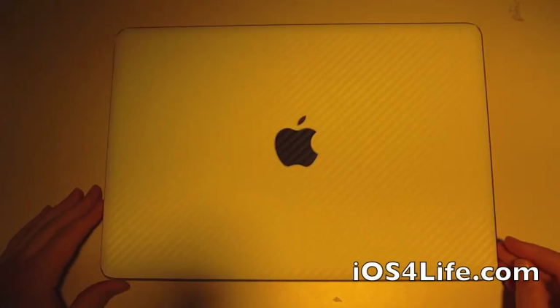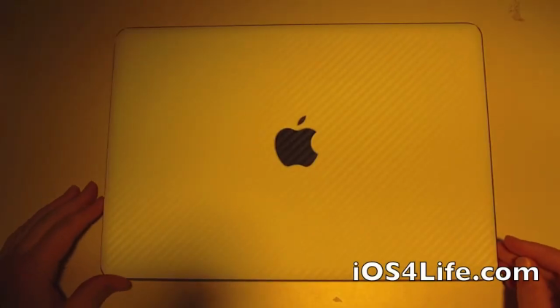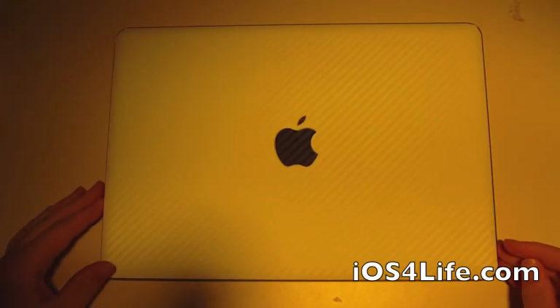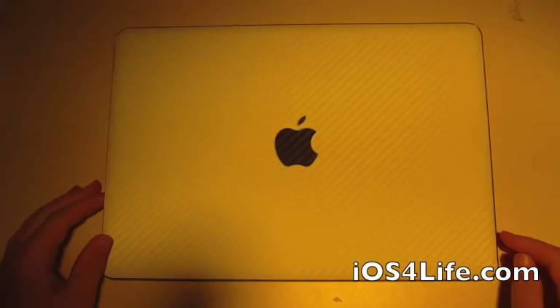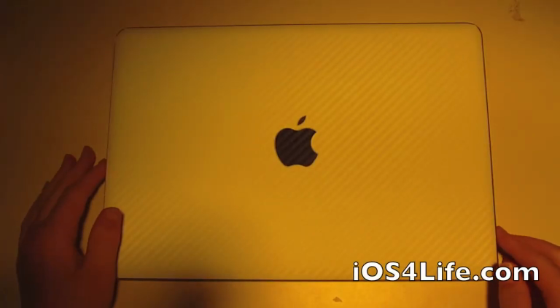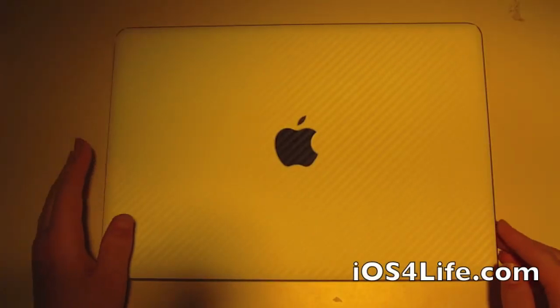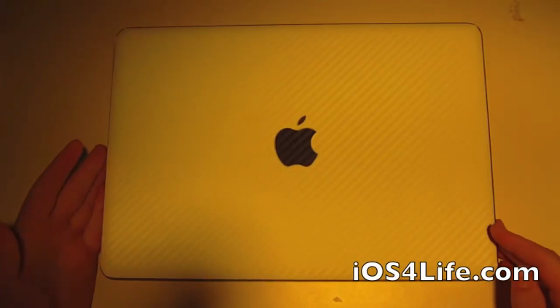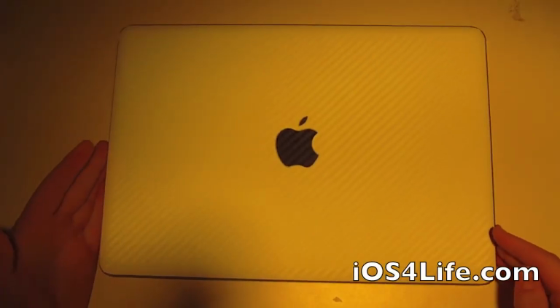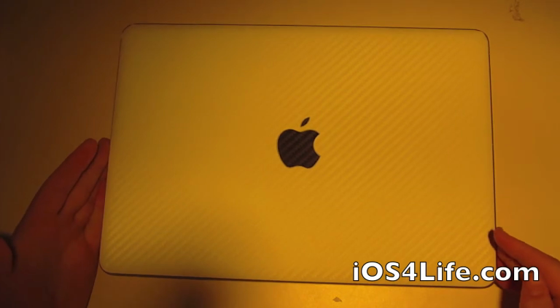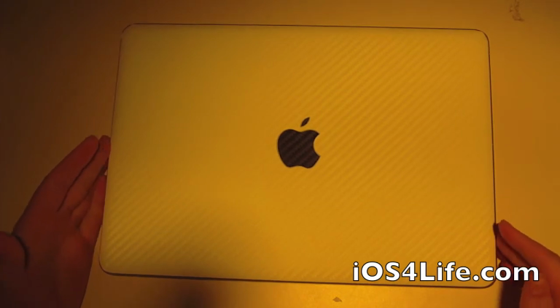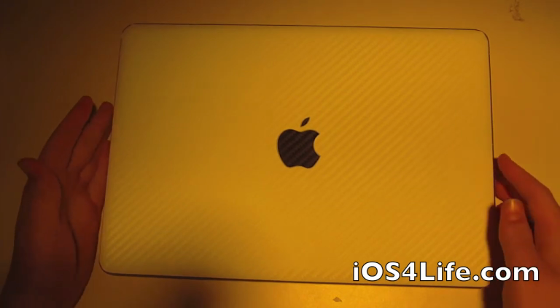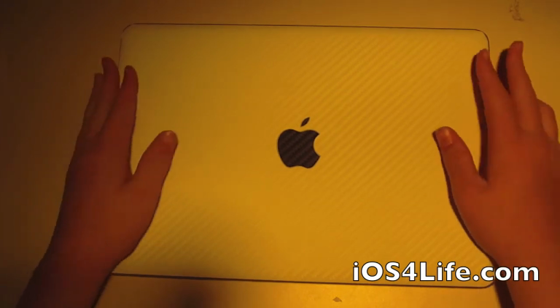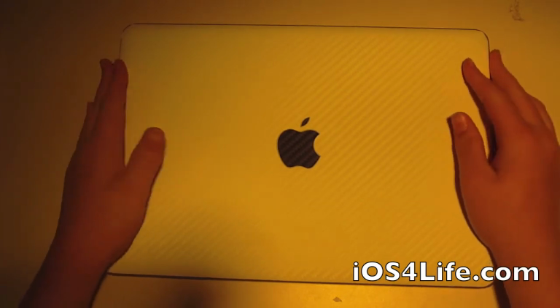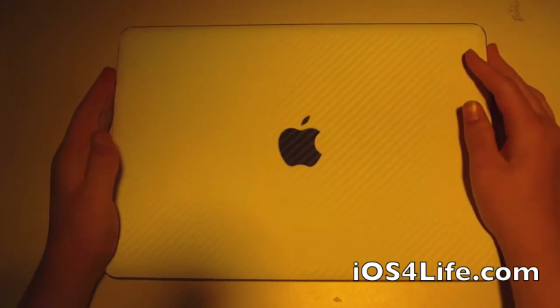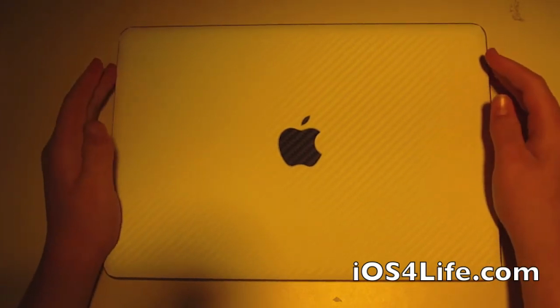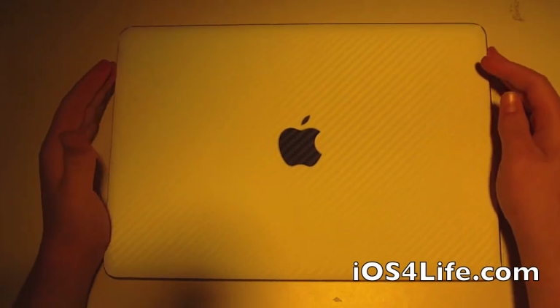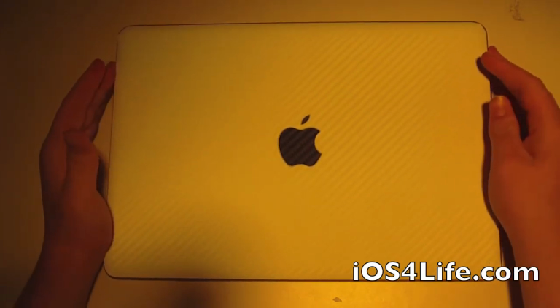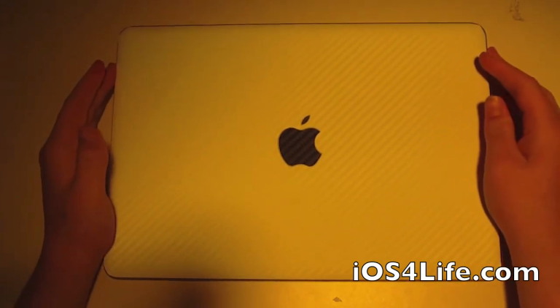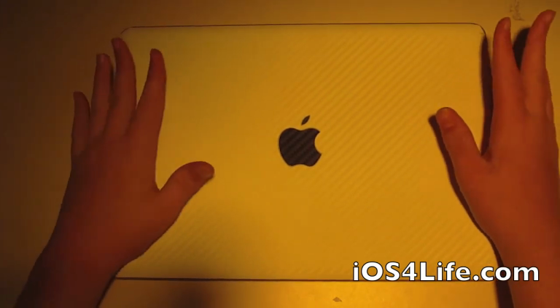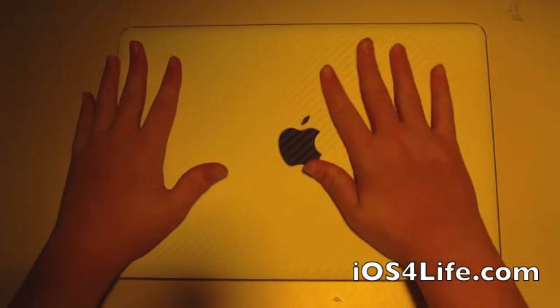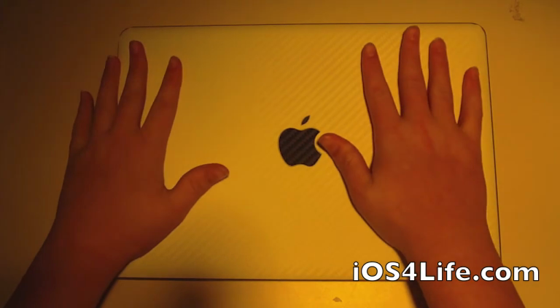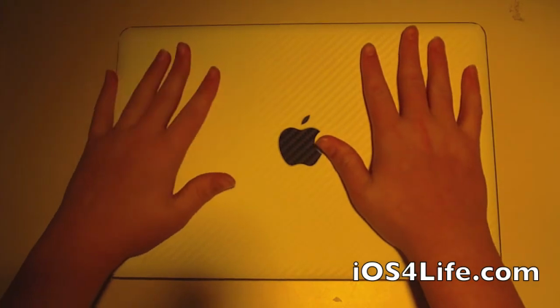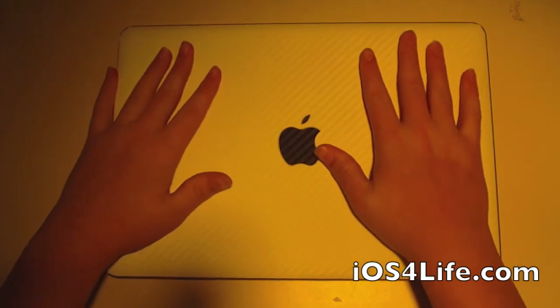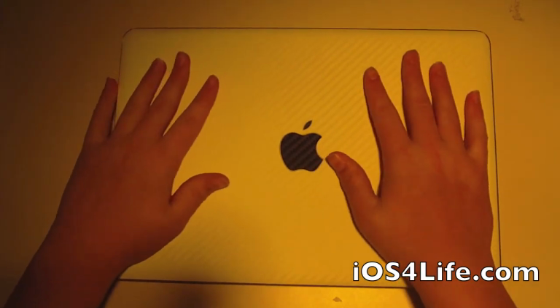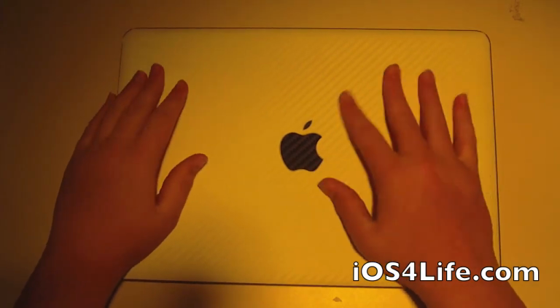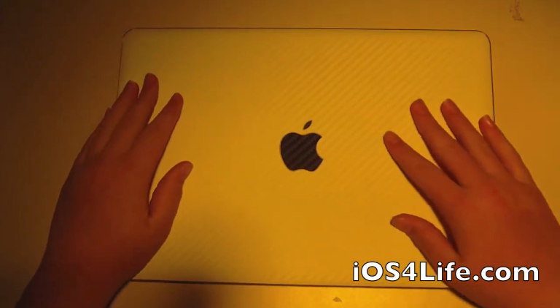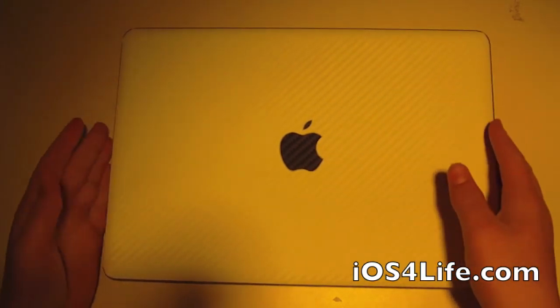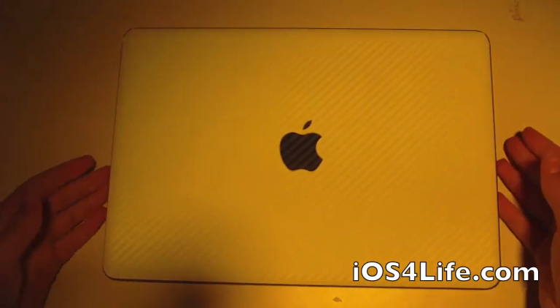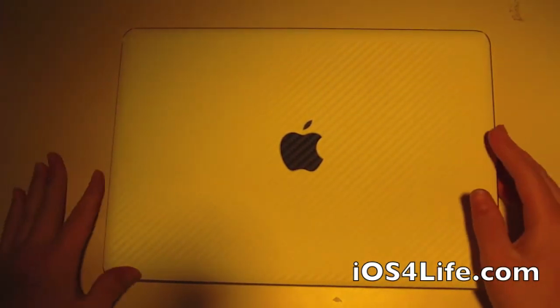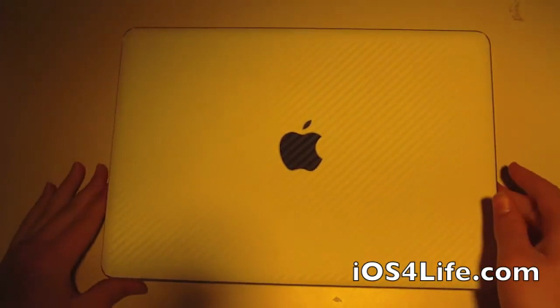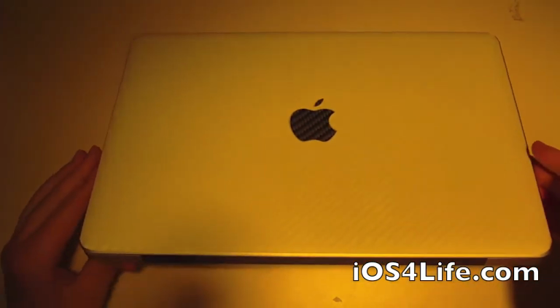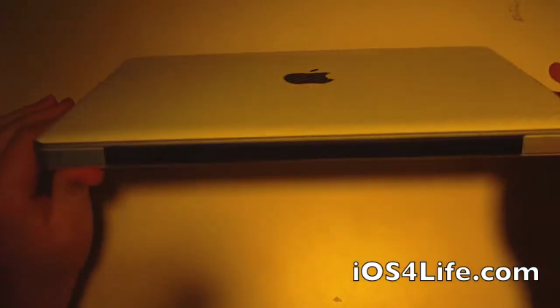Hey guys, it's Mr. AJ's Tech here. Today I got a review of the iCarbons for the MacBook Pro. This is the white carbon fiber for the MacBook Pro 13 inch, and I actually have it applied right now on my MacBook Pro.